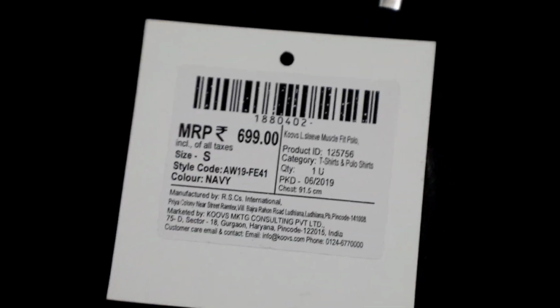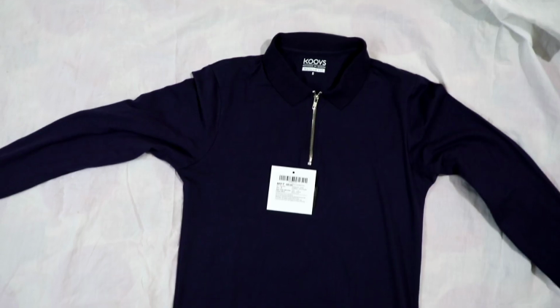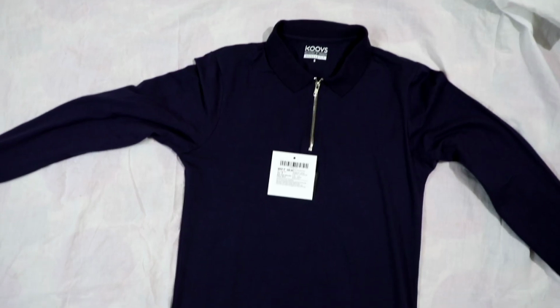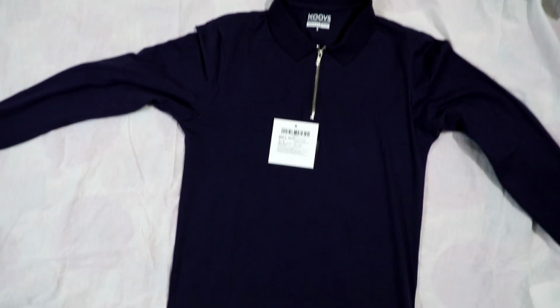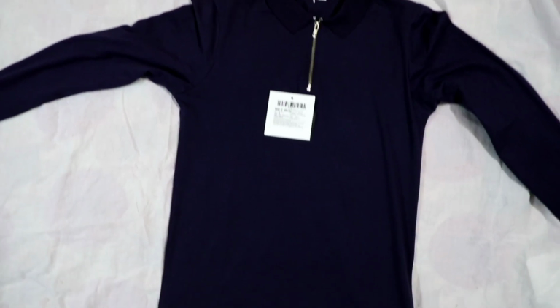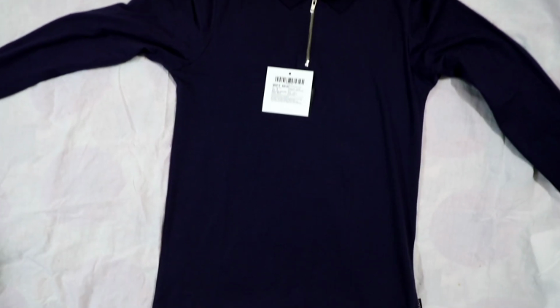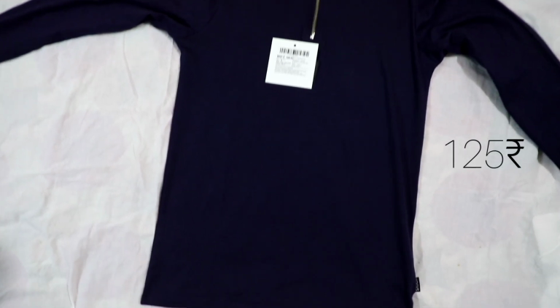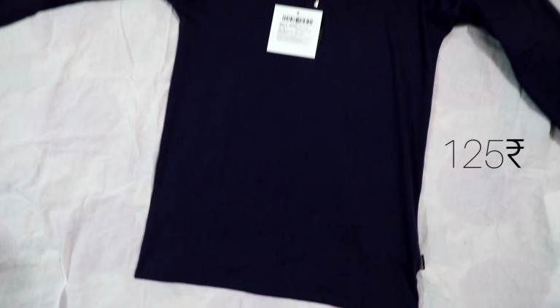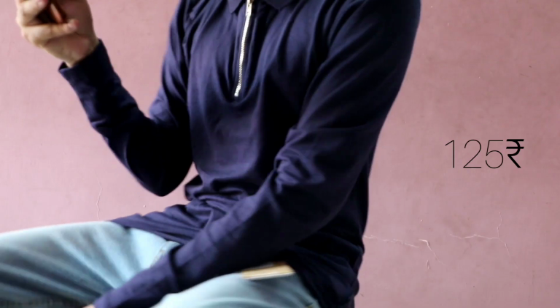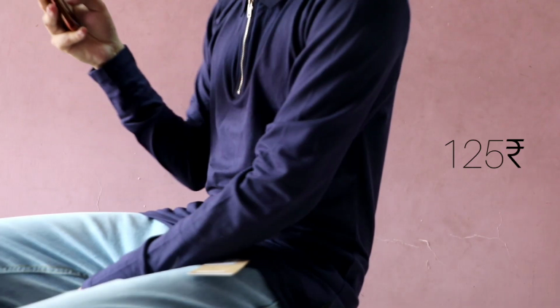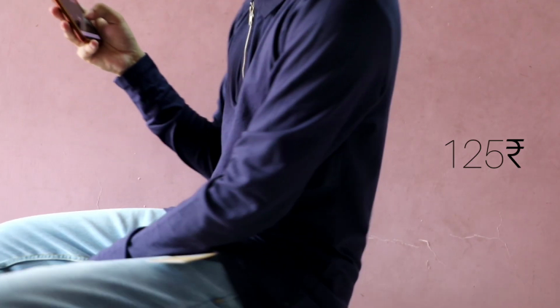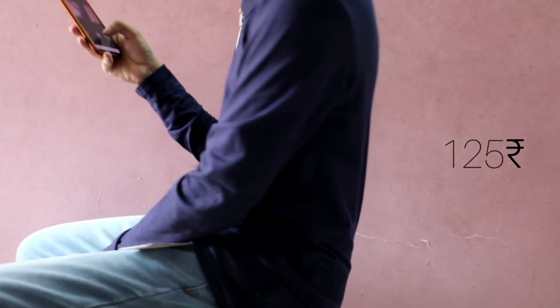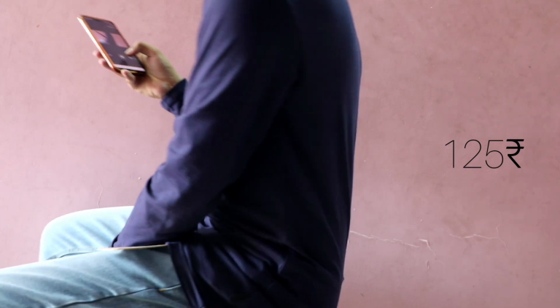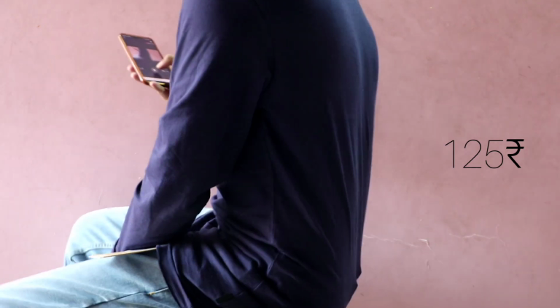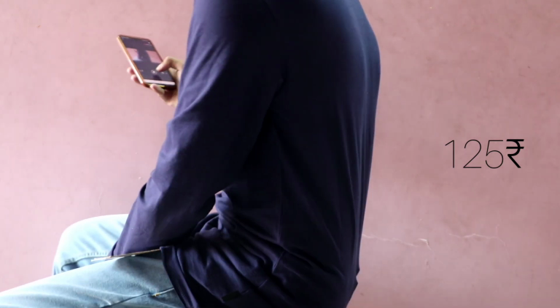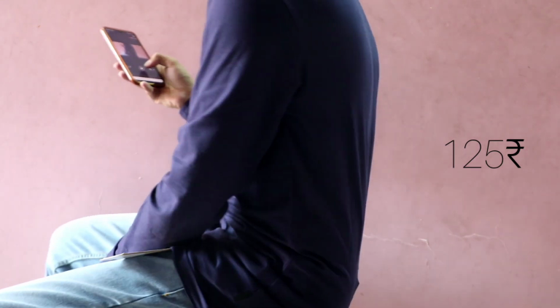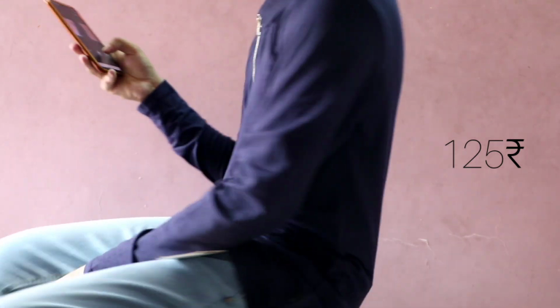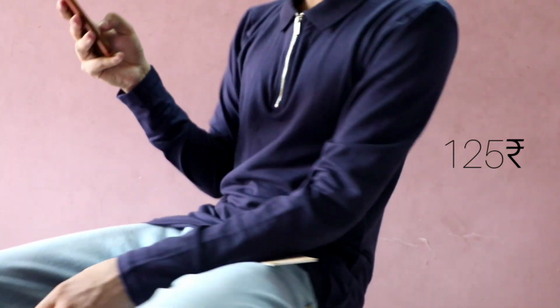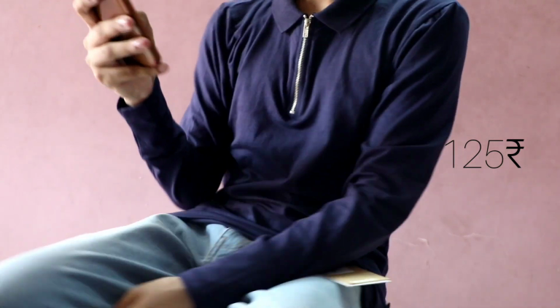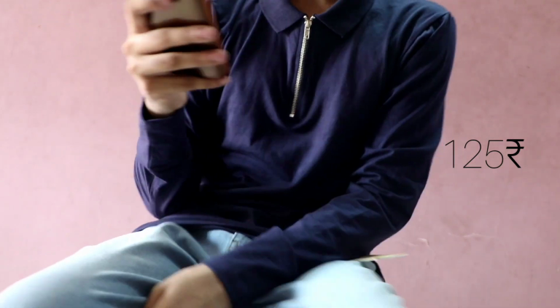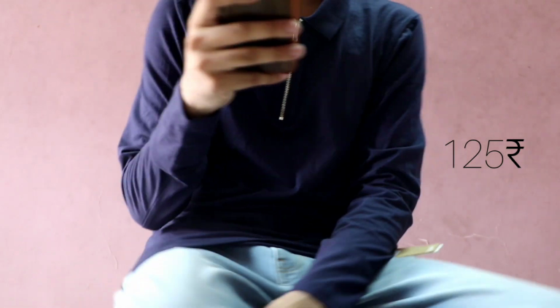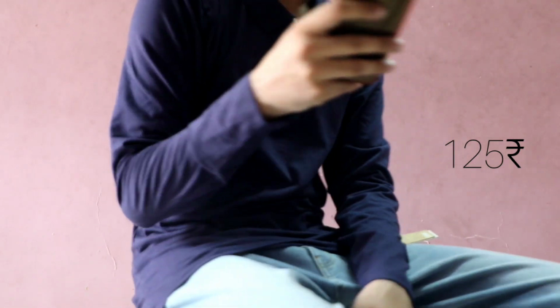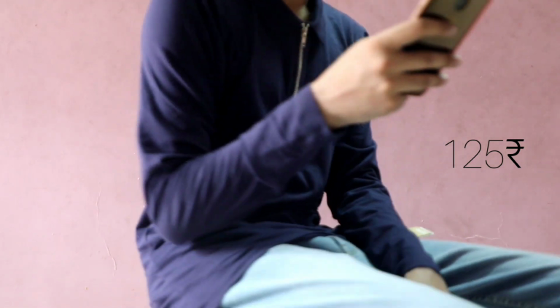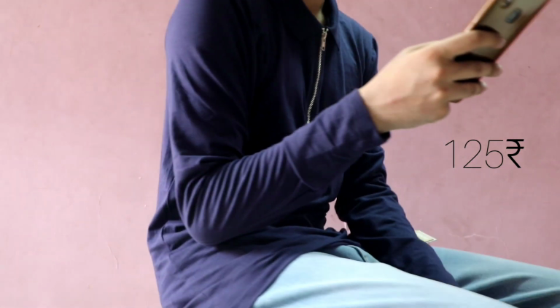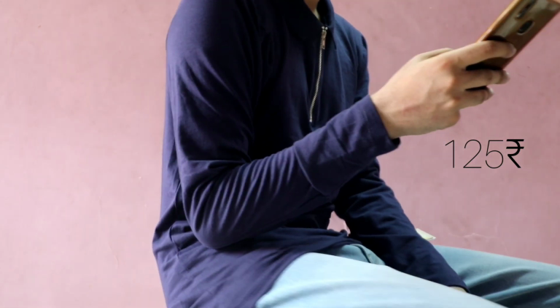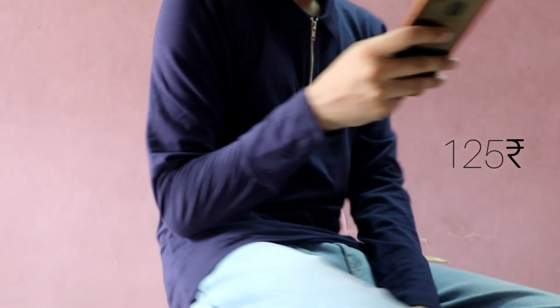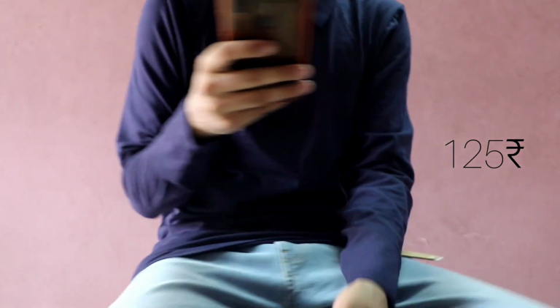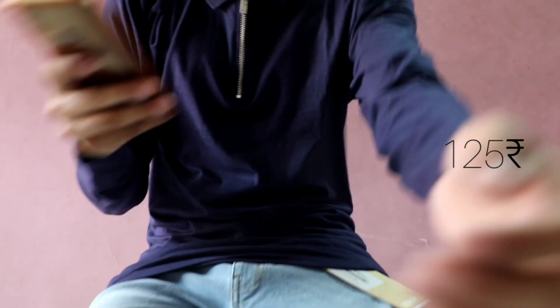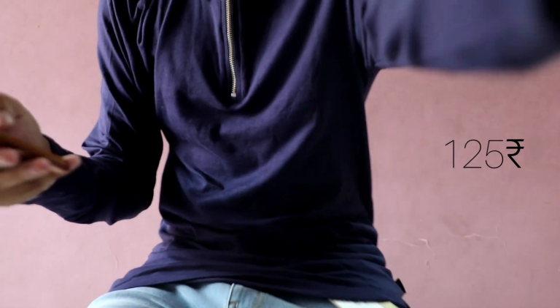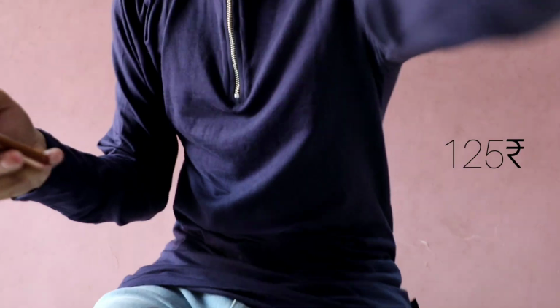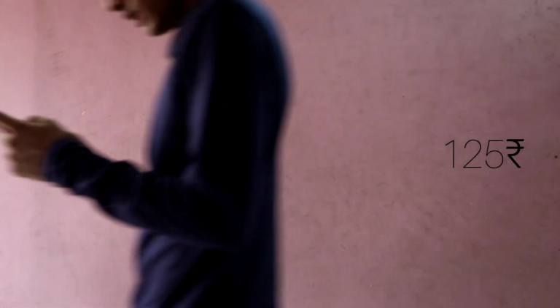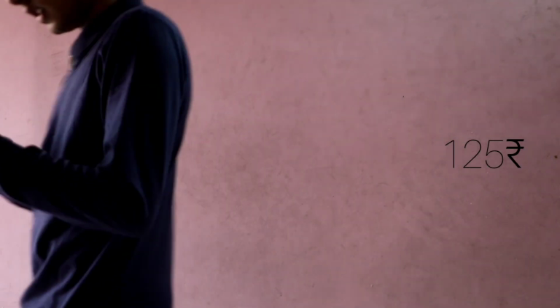If you know me then you must know I'm a big fan of basic clothing. So I got this basic polo t-shirt for just 125 rupees and it was priced at 700 rupees.